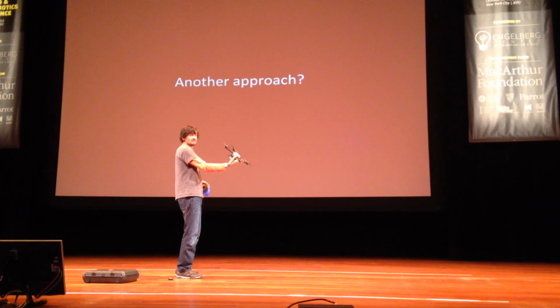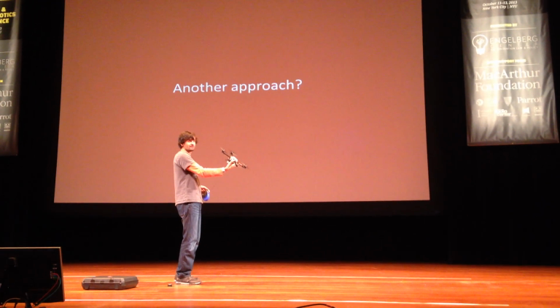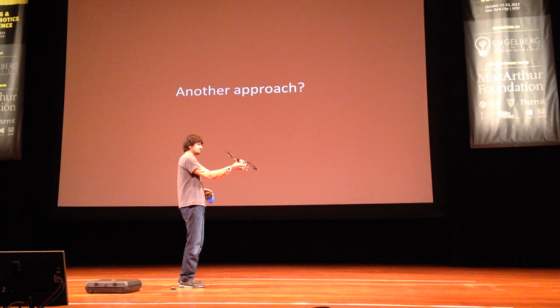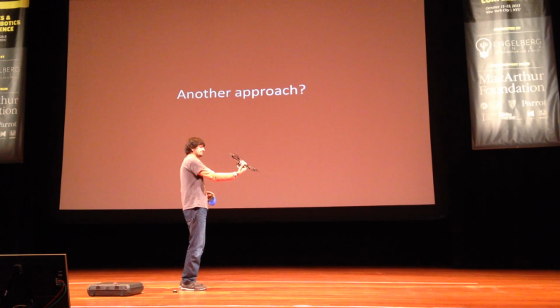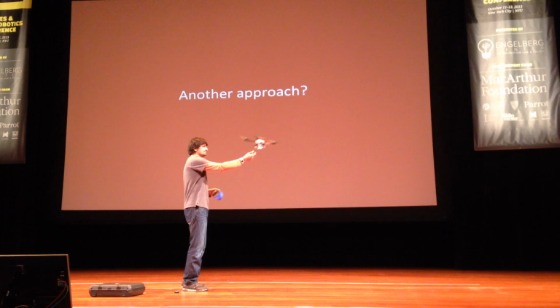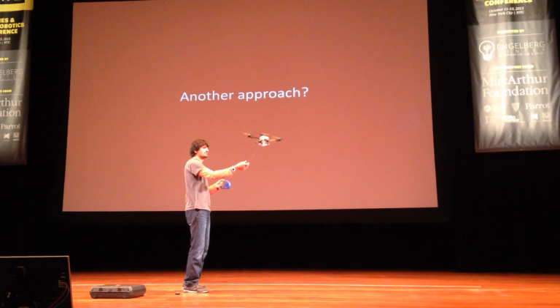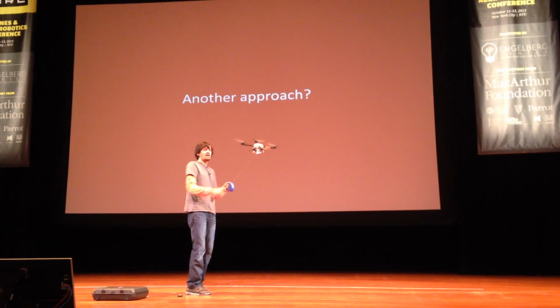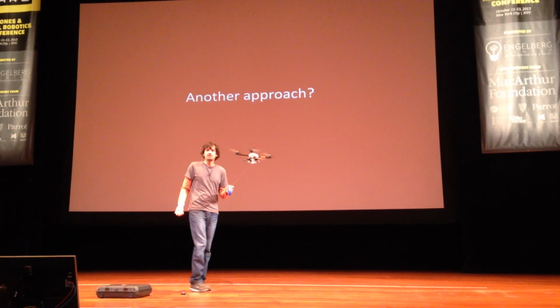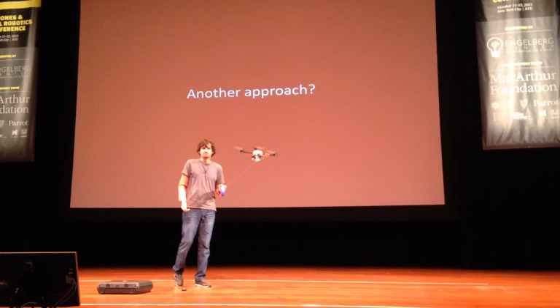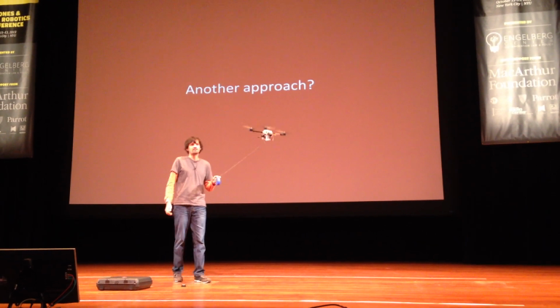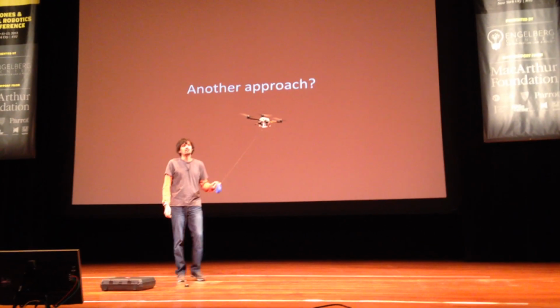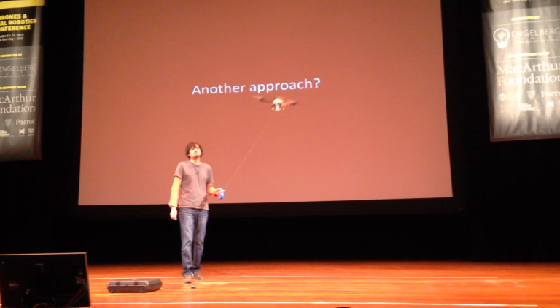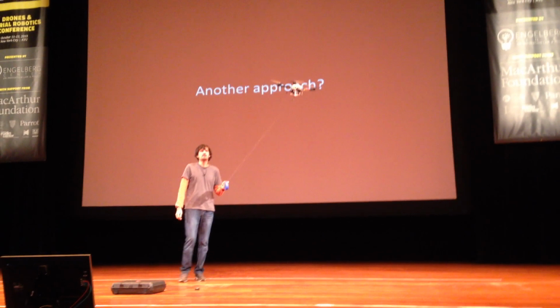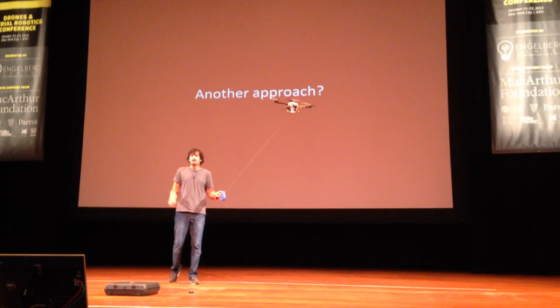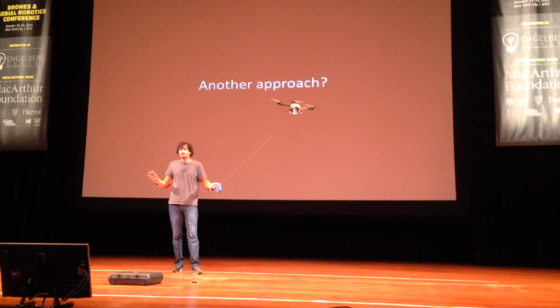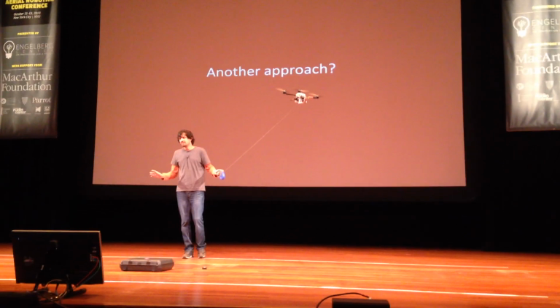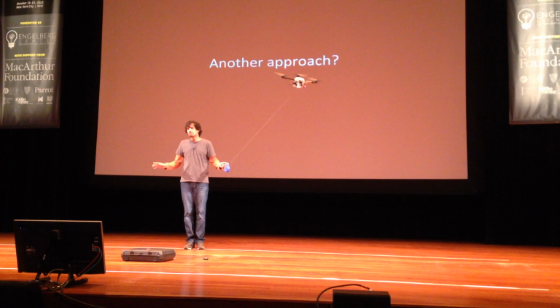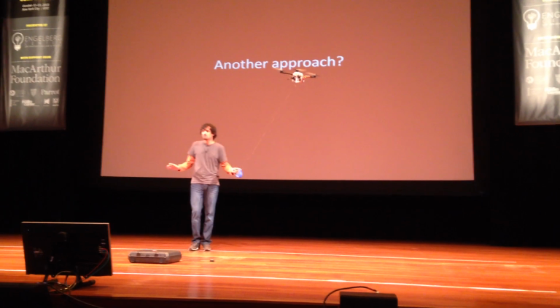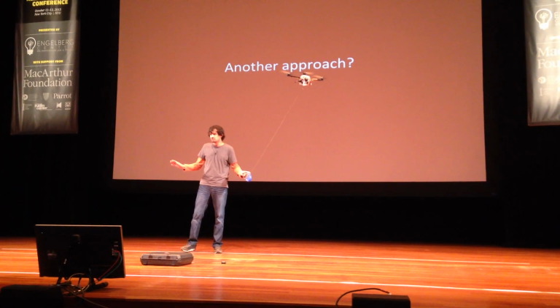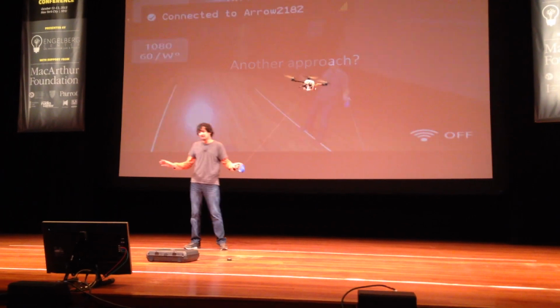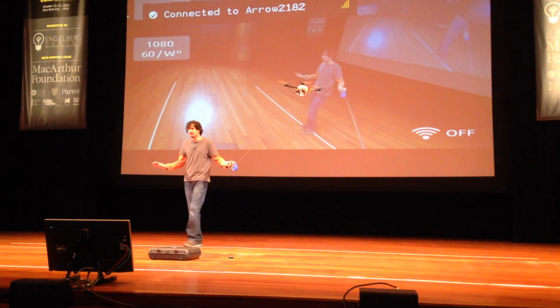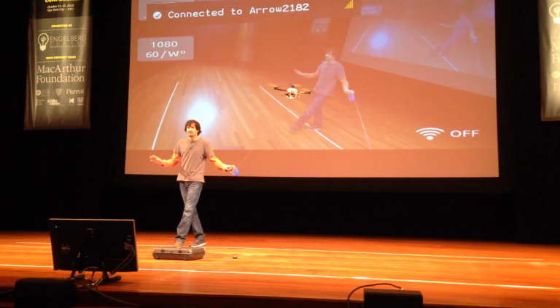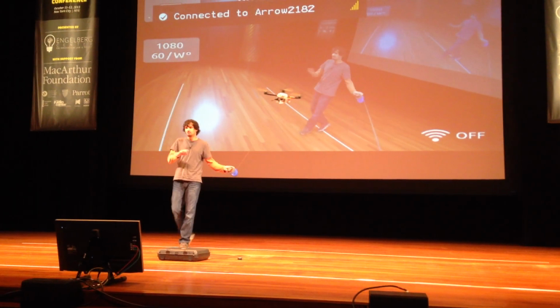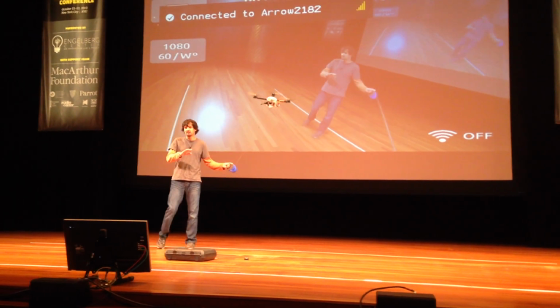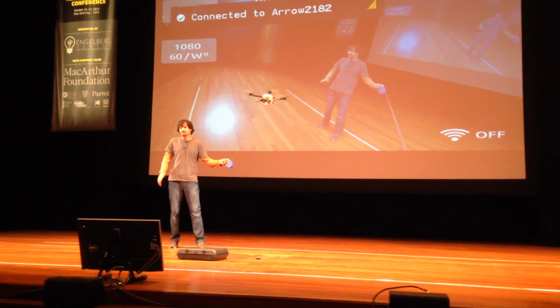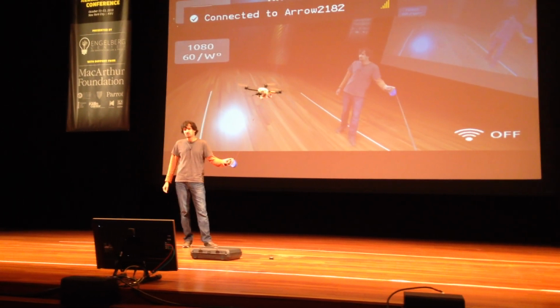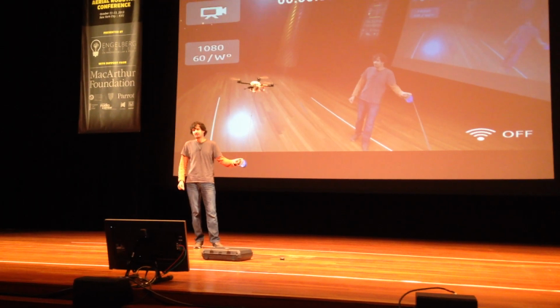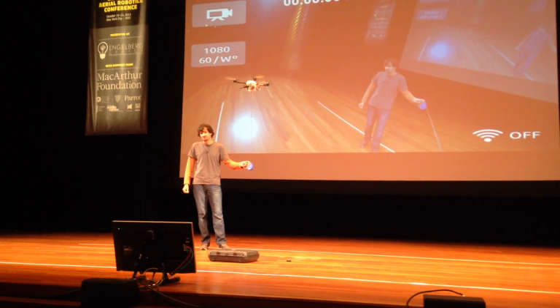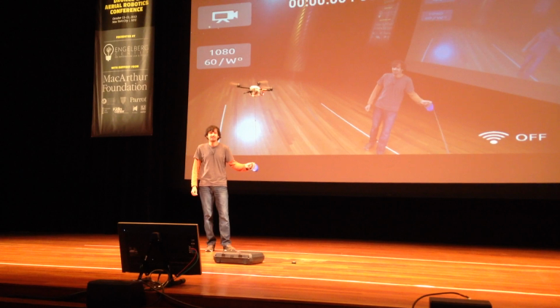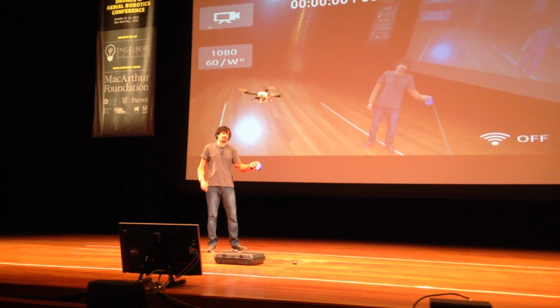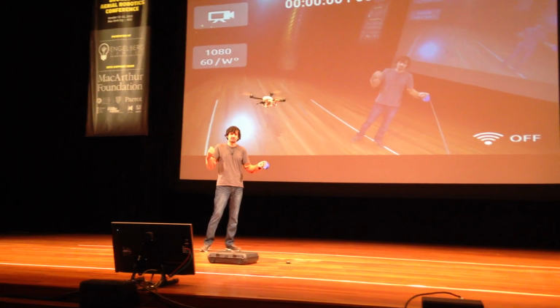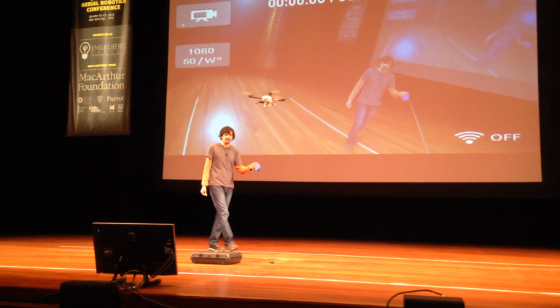There we are, back. And it flies. Keep in mind, I wouldn't be able to fly it if there wasn't a leash on it right now. So of course, it's very safe.